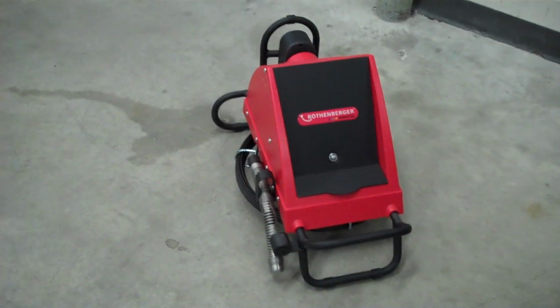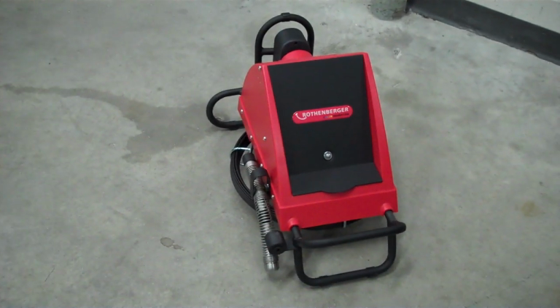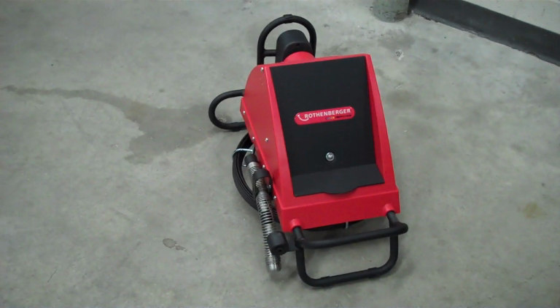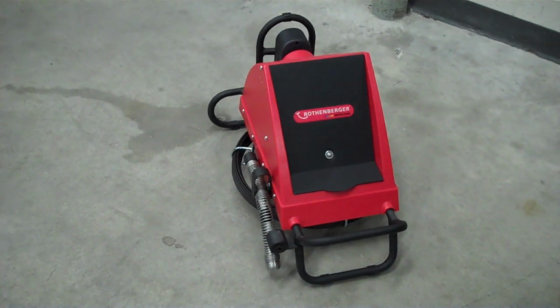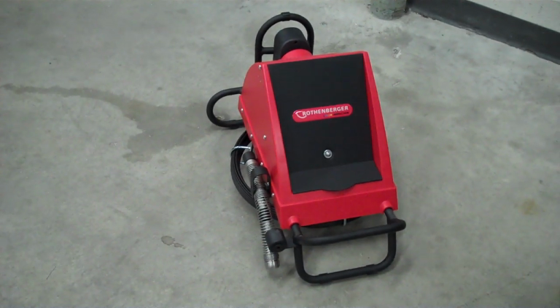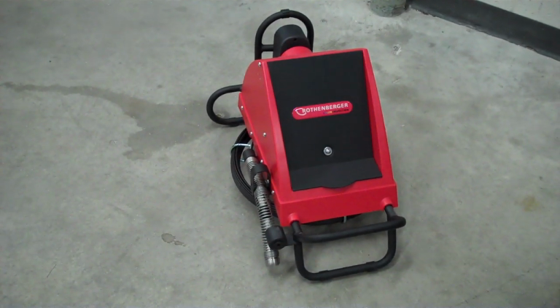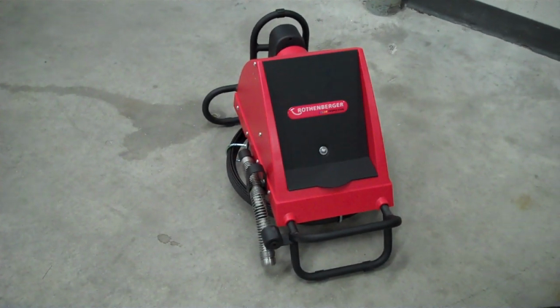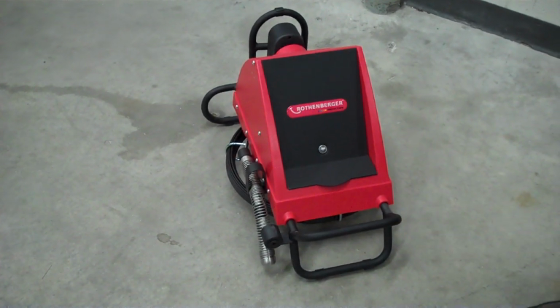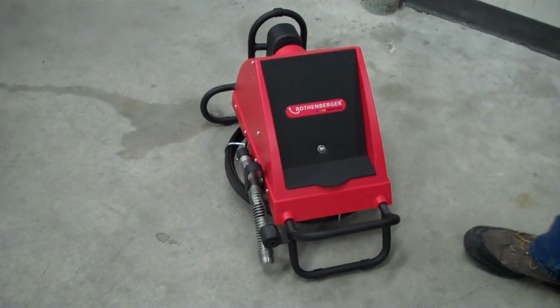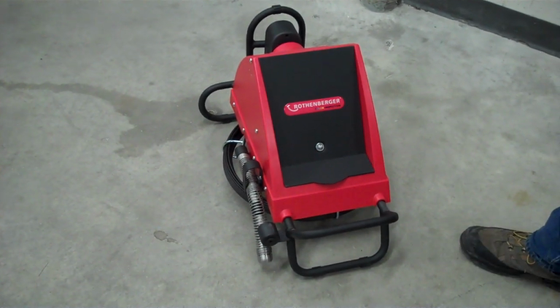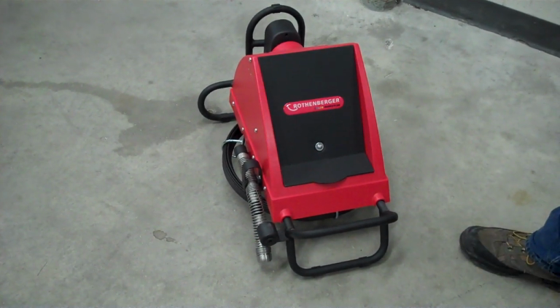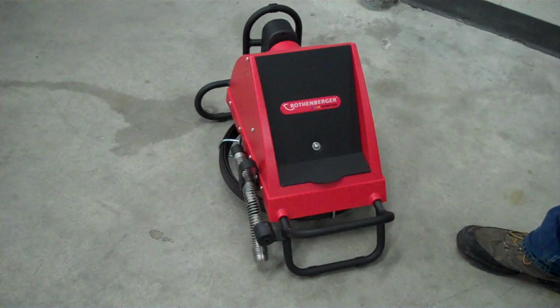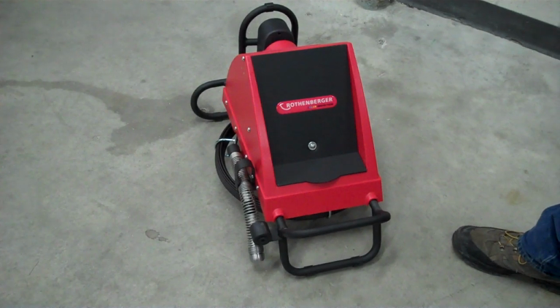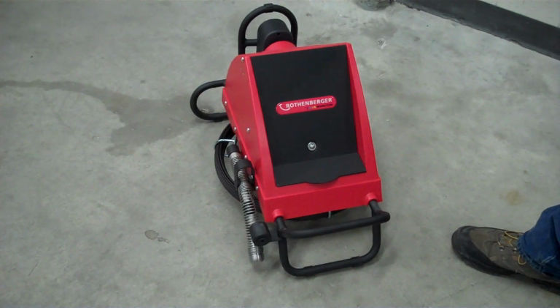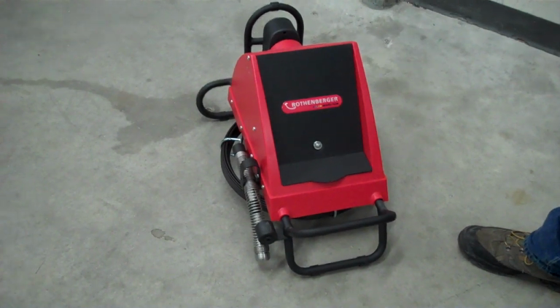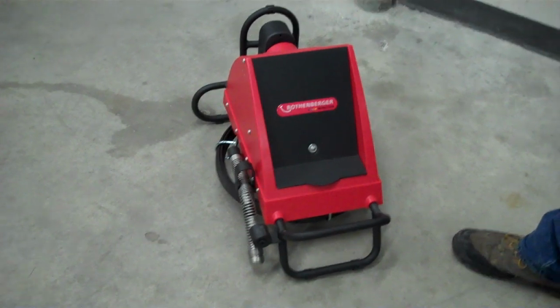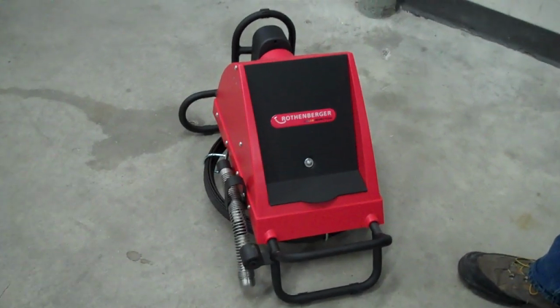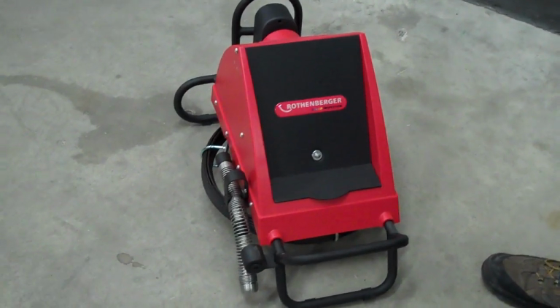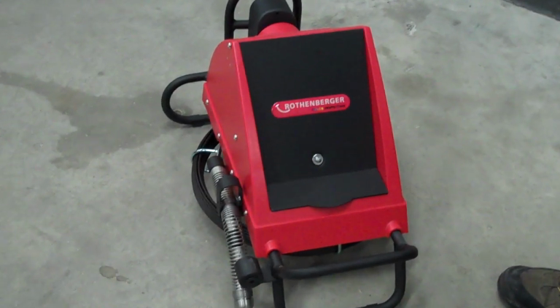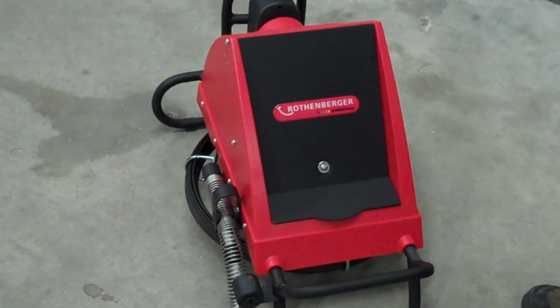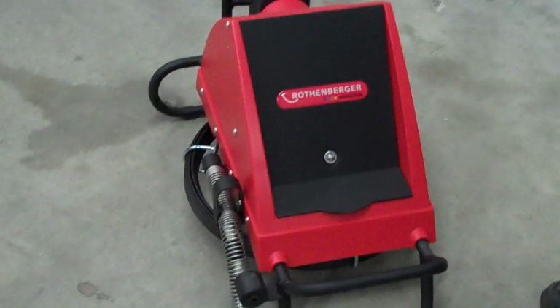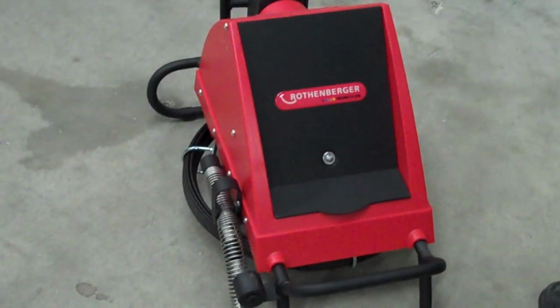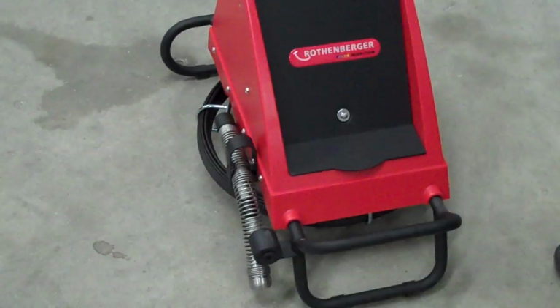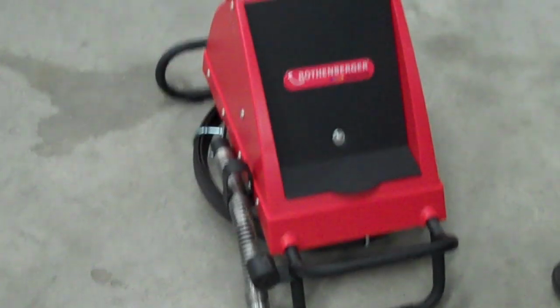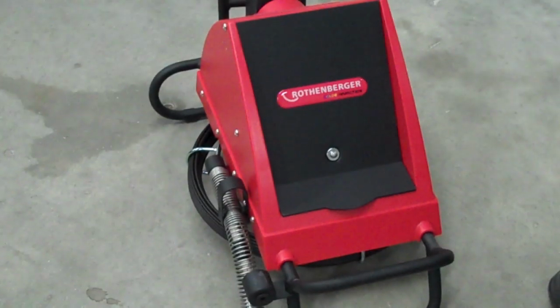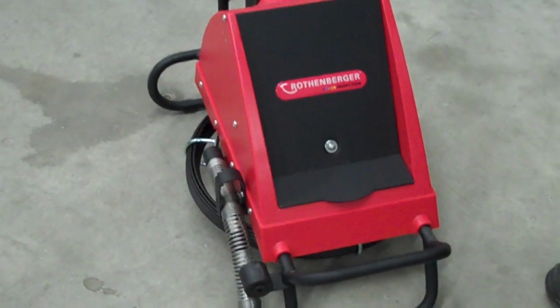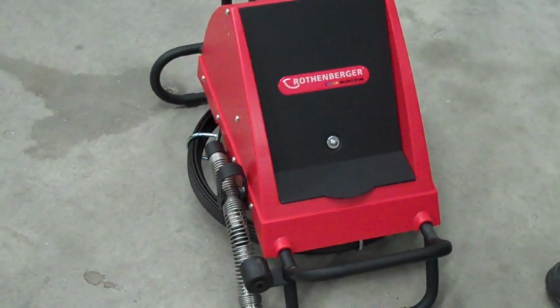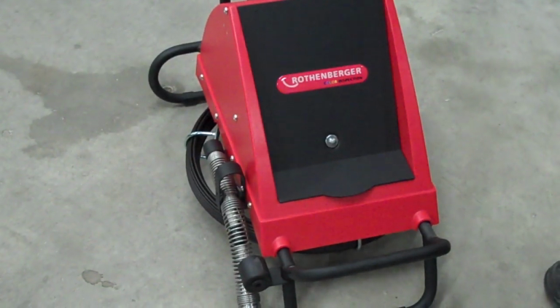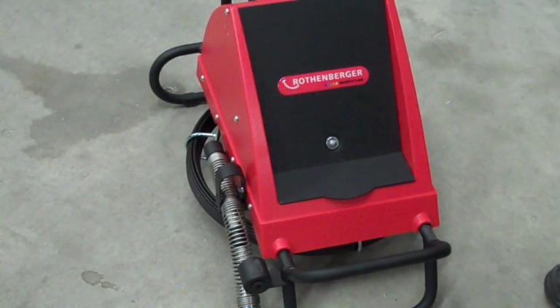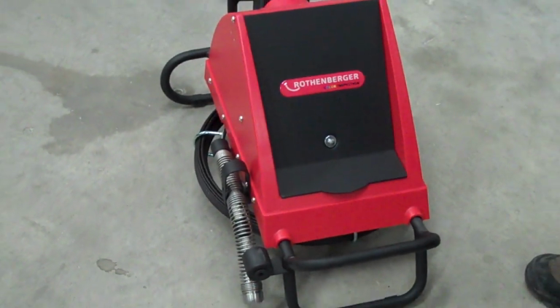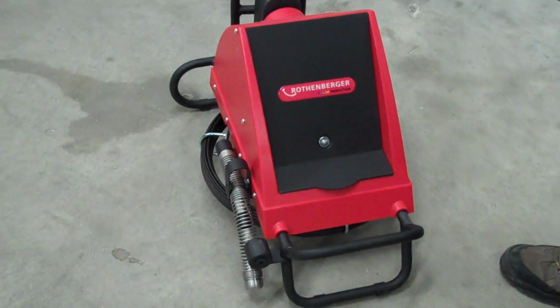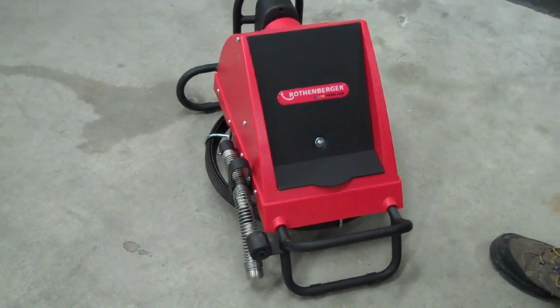Good morning. Today we're going to show you the Rothenberger 69635NT color mobile camera.